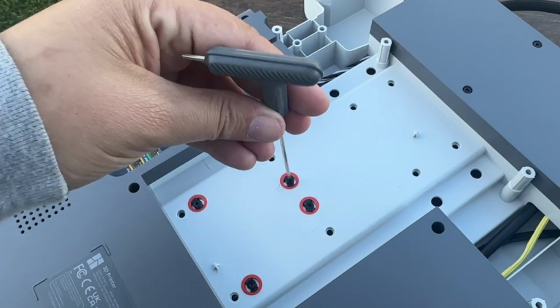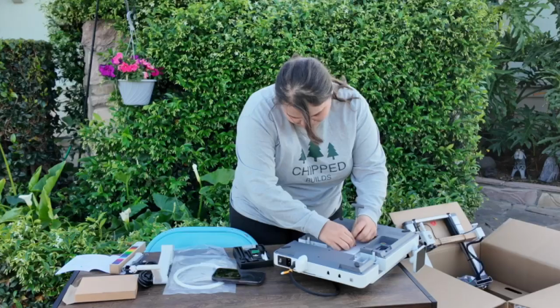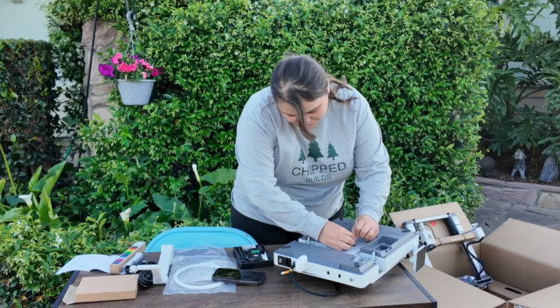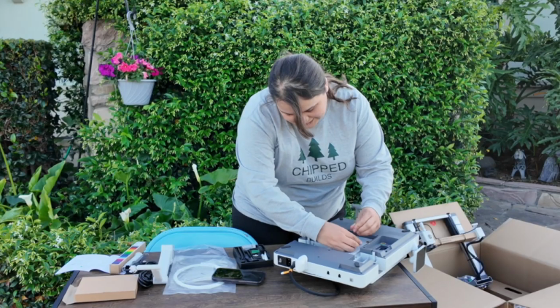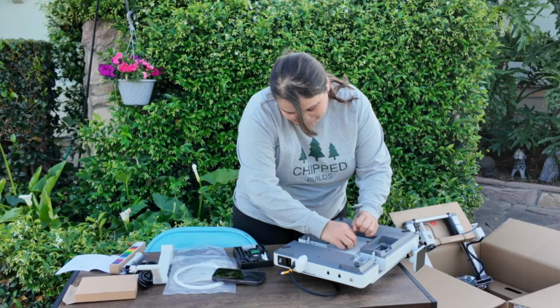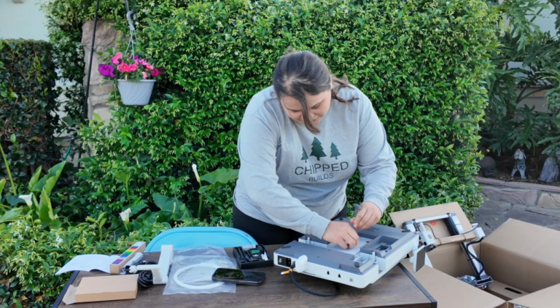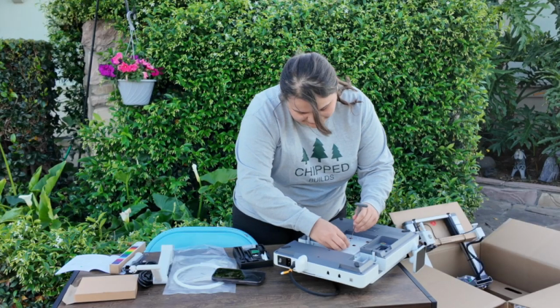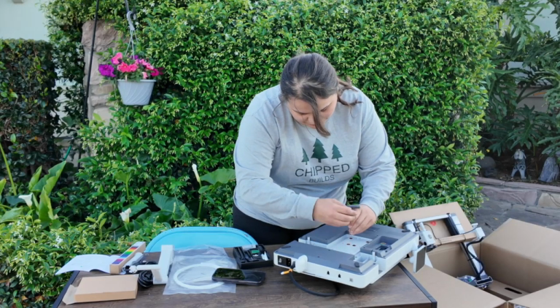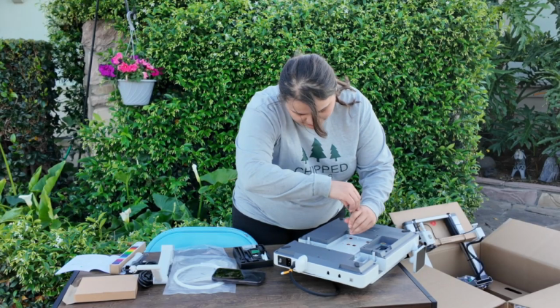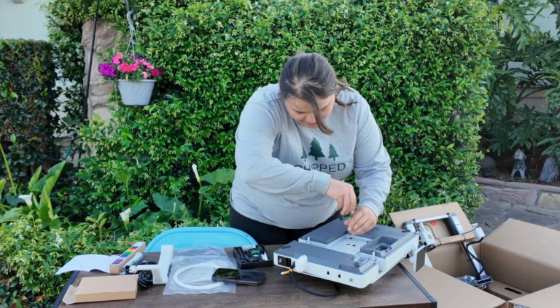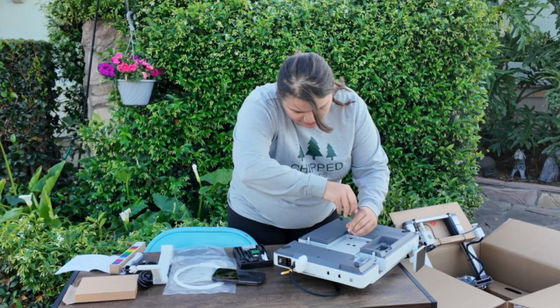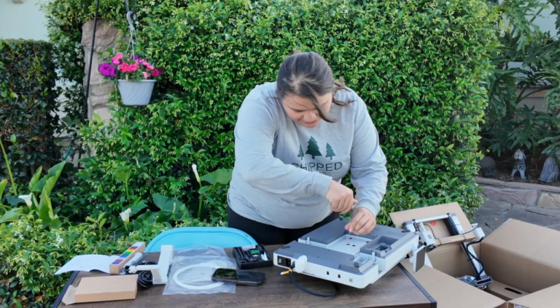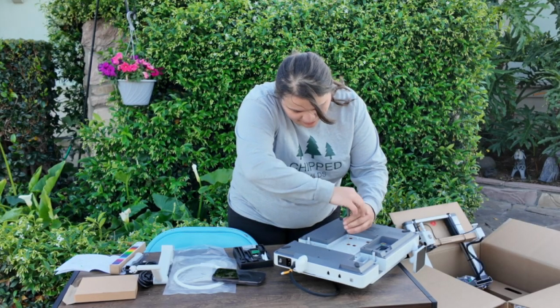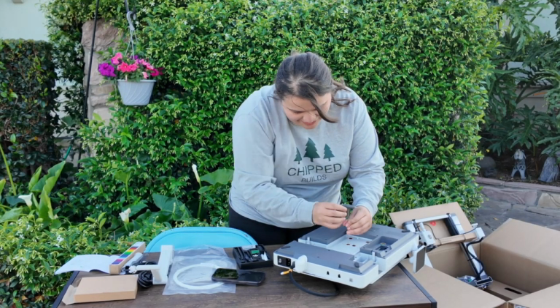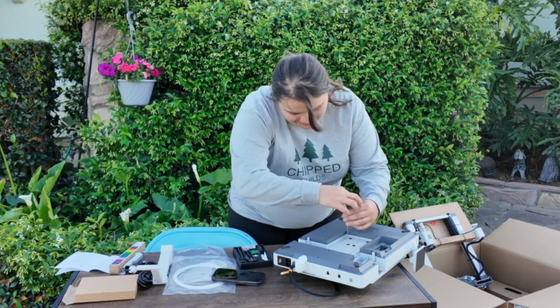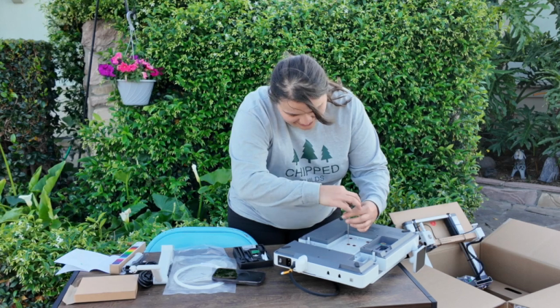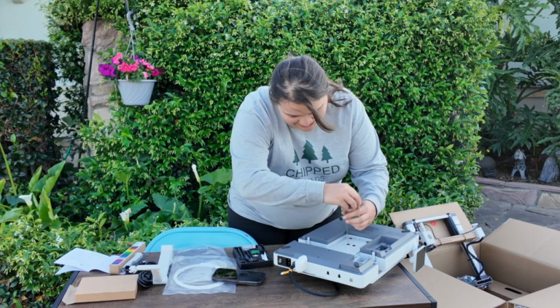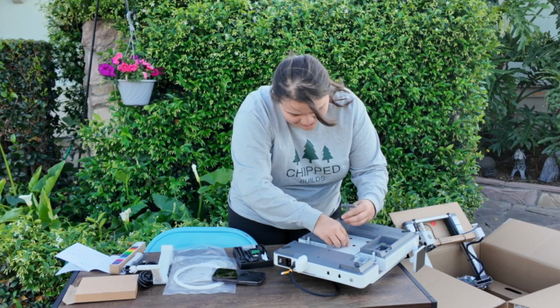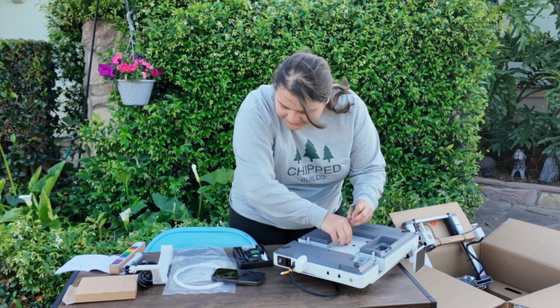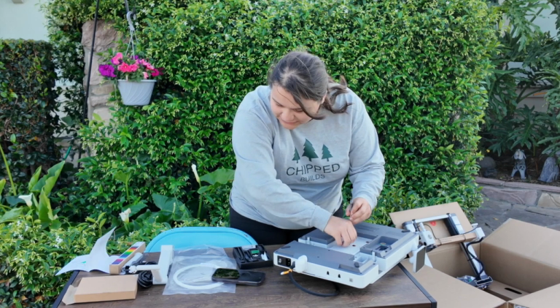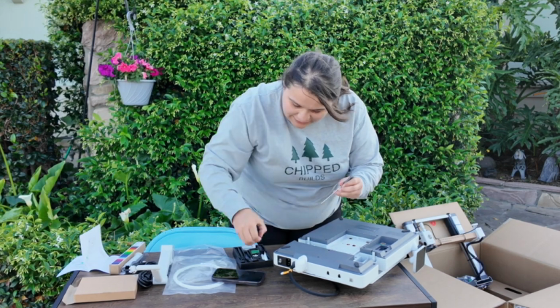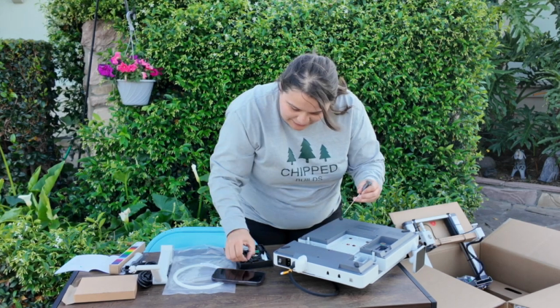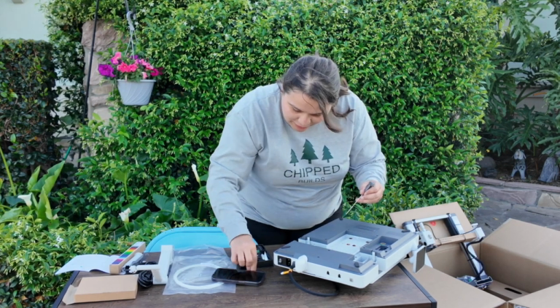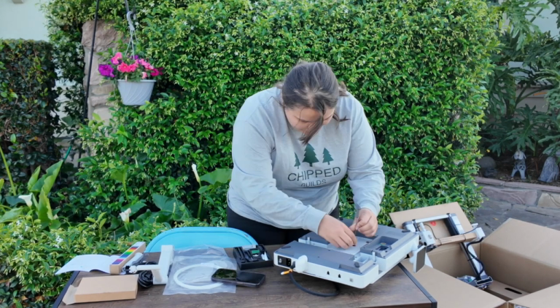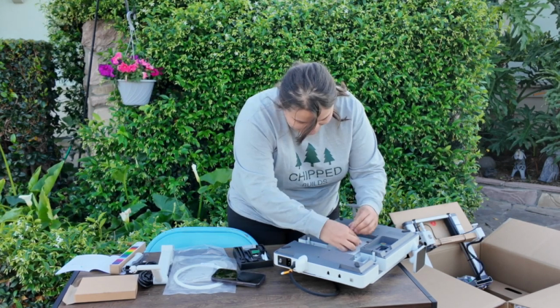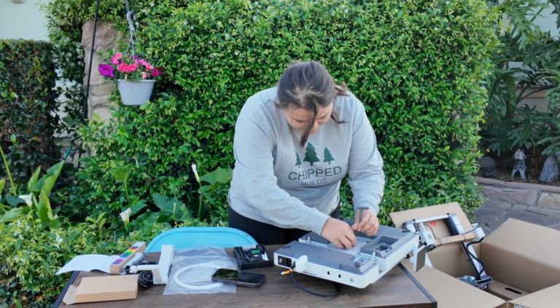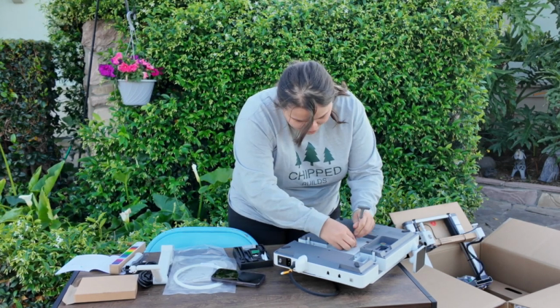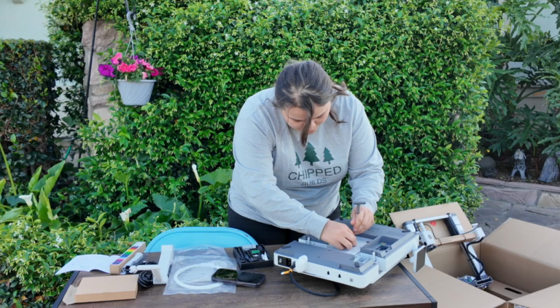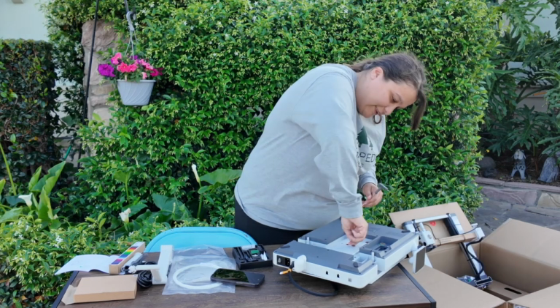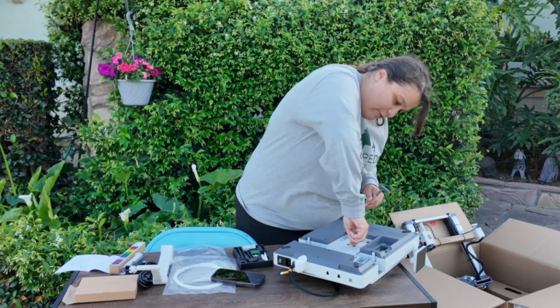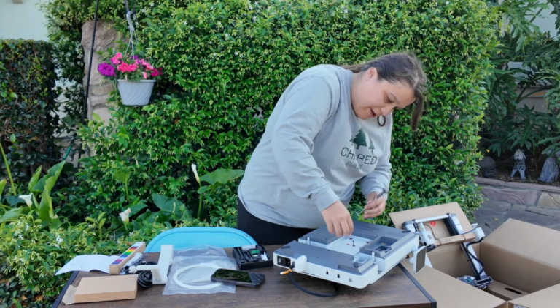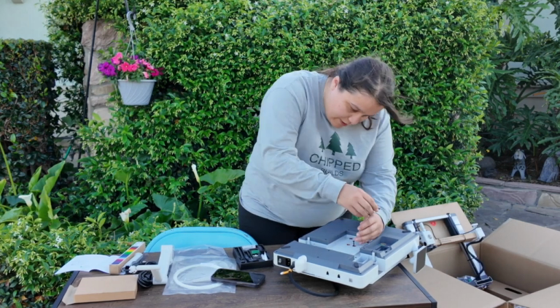I always end up keeping these screws even though I don't think we need them — that's just a habit I picked up. You just never know. This one does not want to come out... there we go.